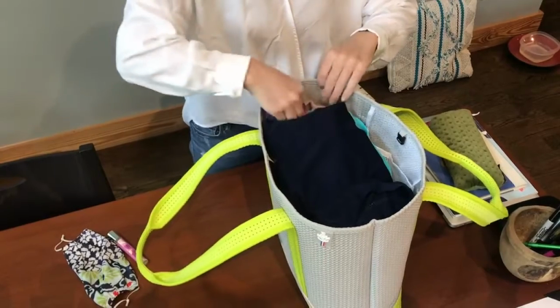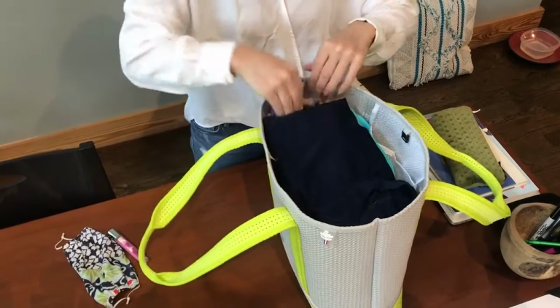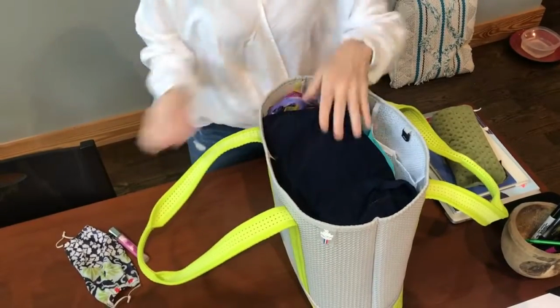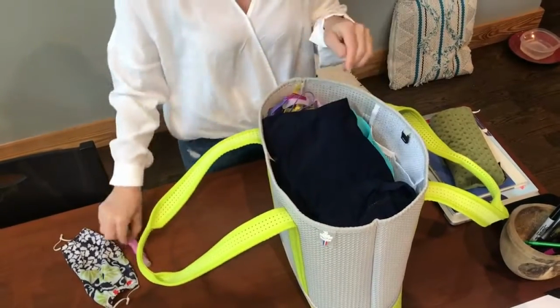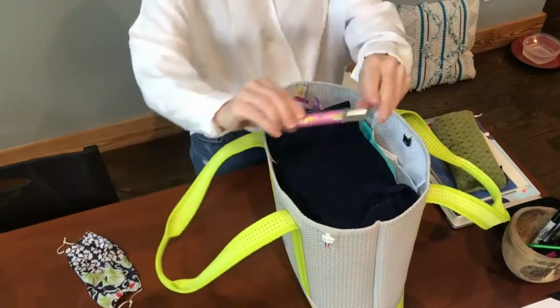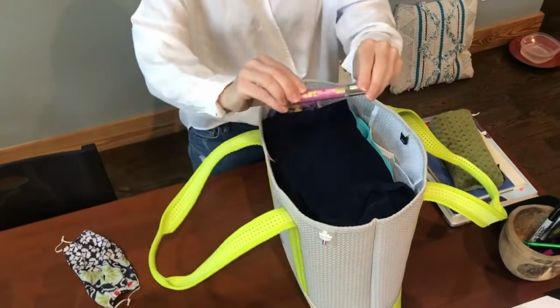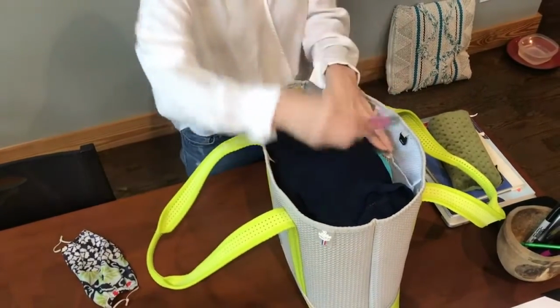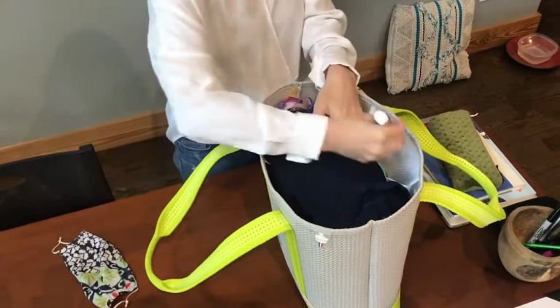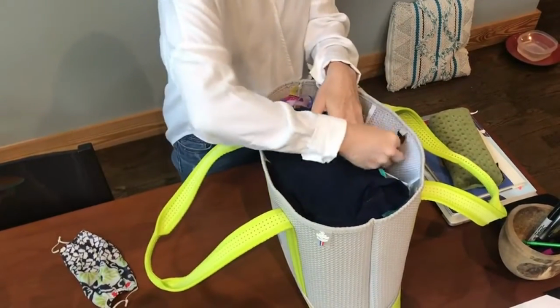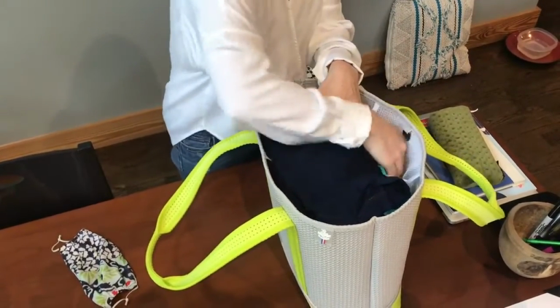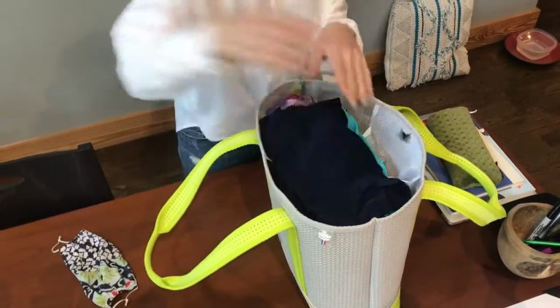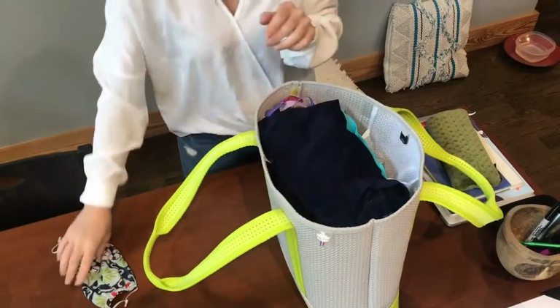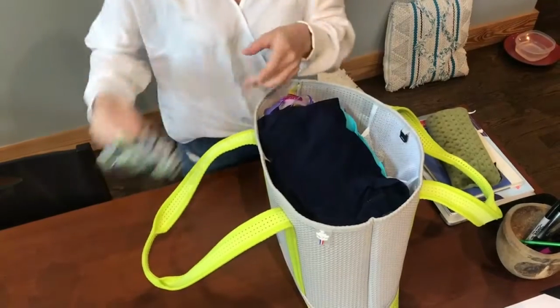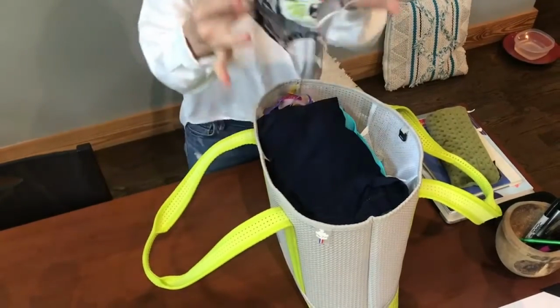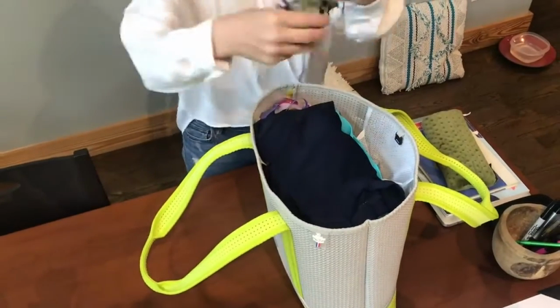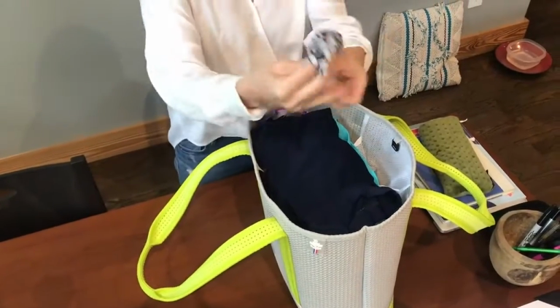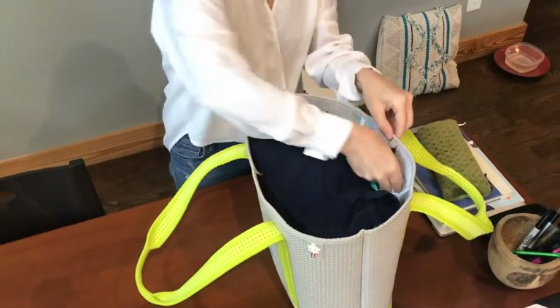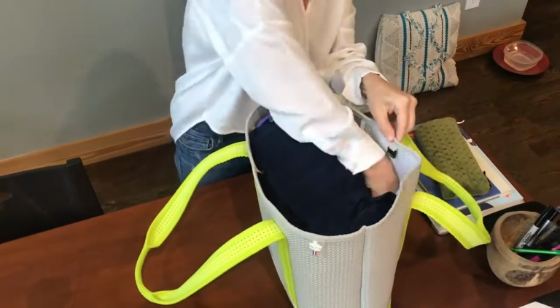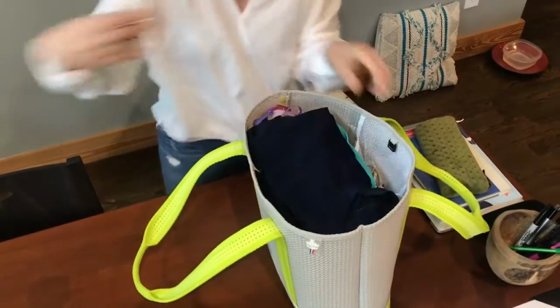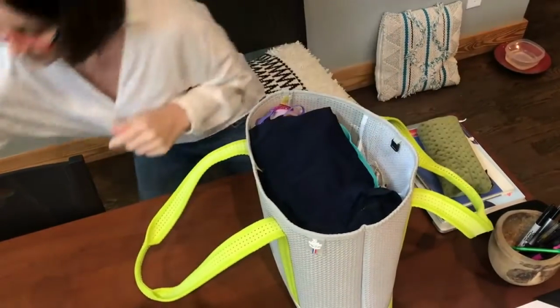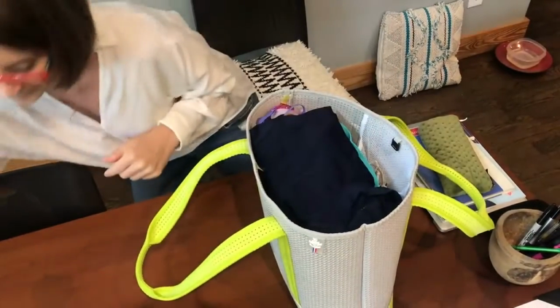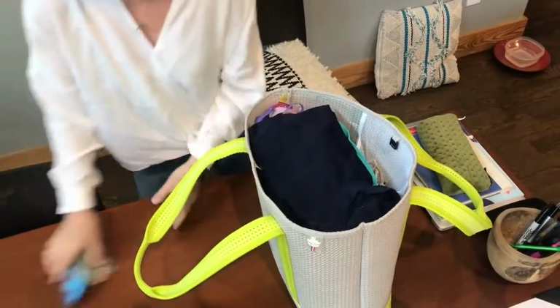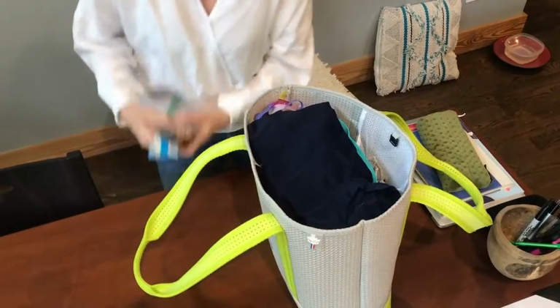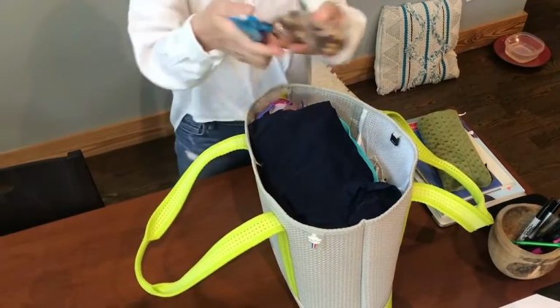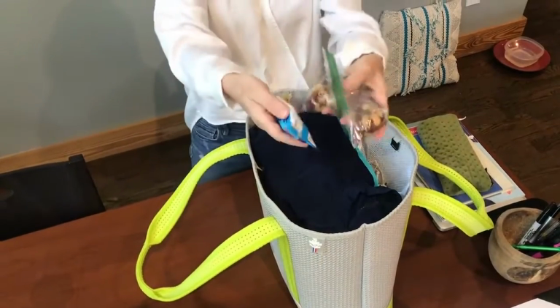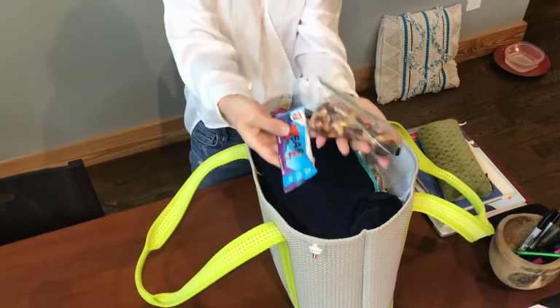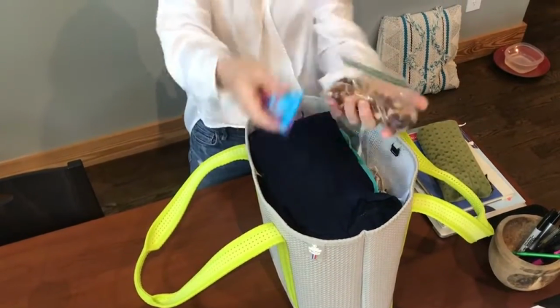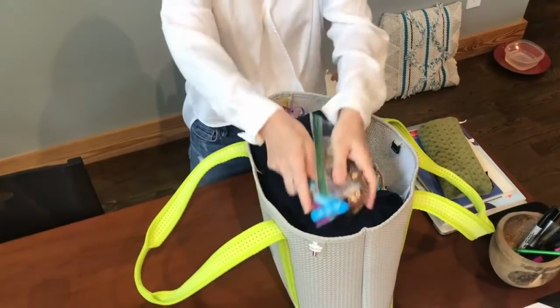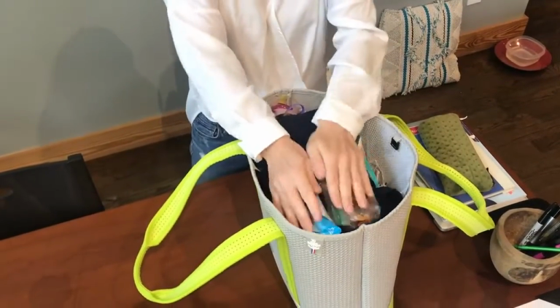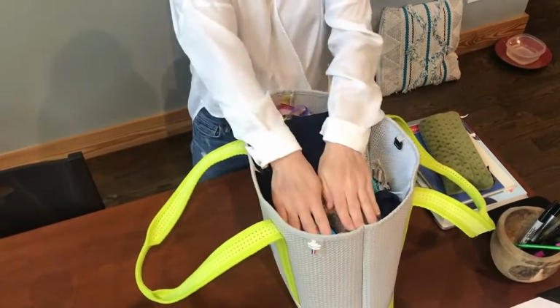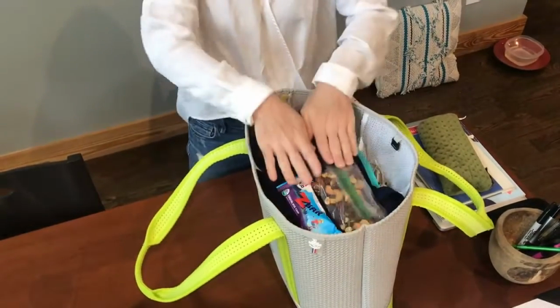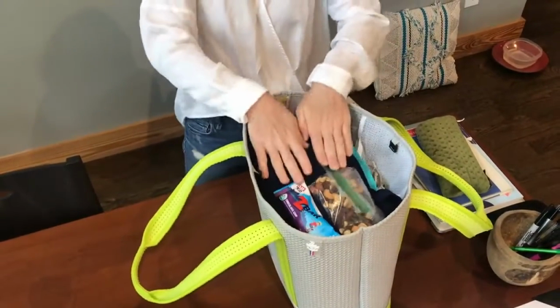Can't leave home without hand sanitizer these days, so I'm going to slide that into the mesh pocket. Better take my mask just in case — put that in my mesh pocket. And snacks: trail mix, and I'm still a kid at heart, so gotta put that in.